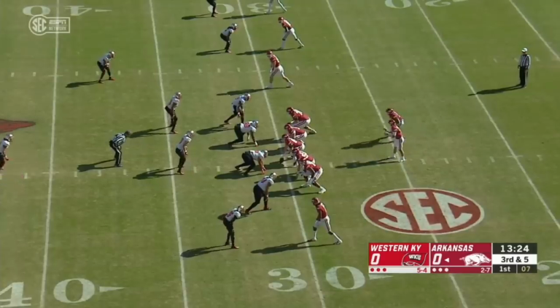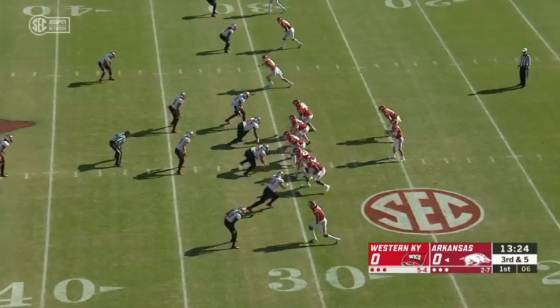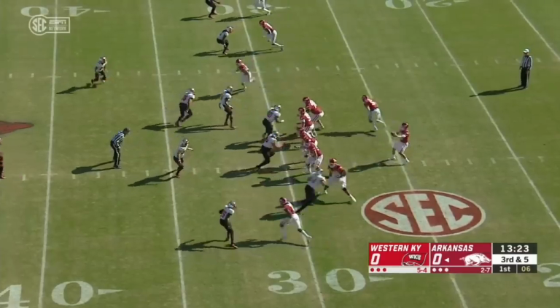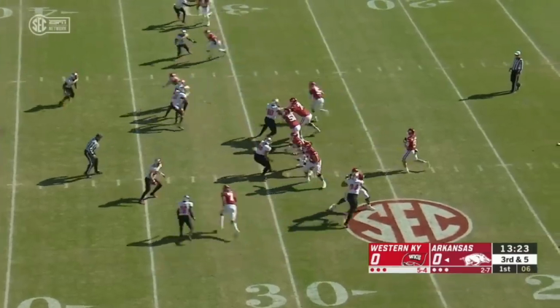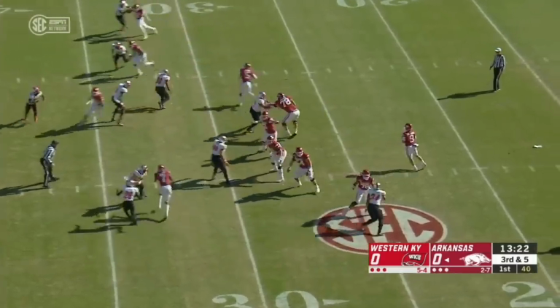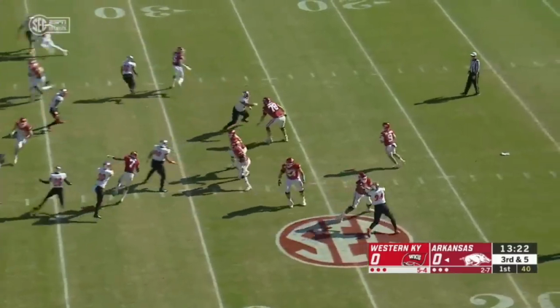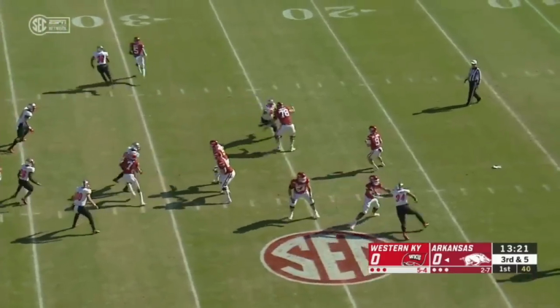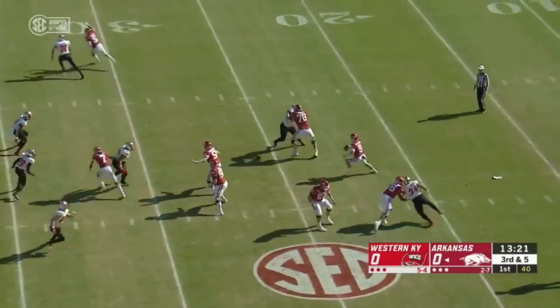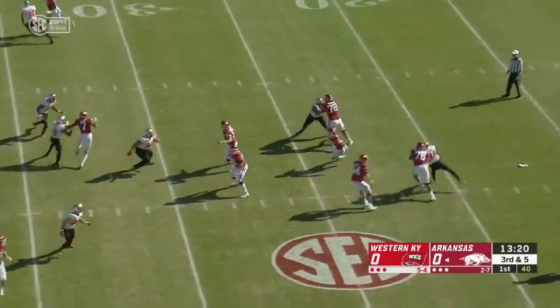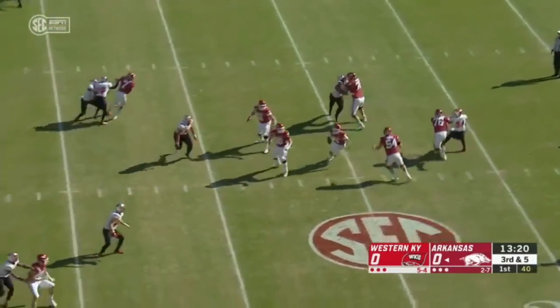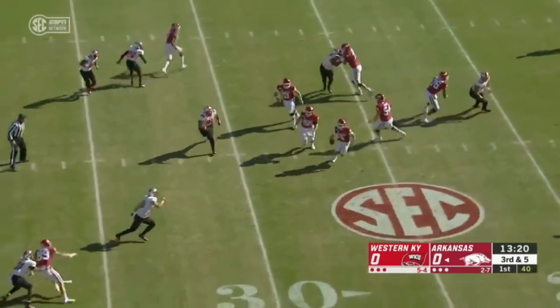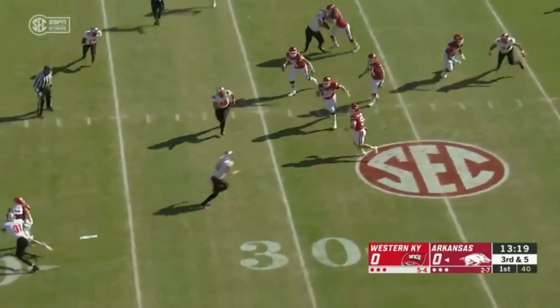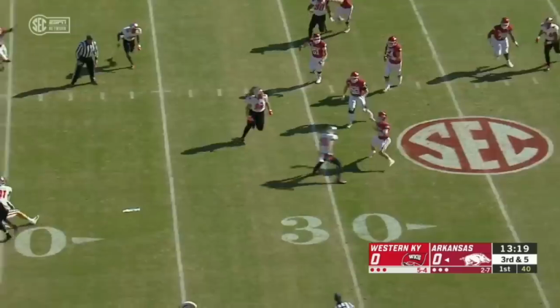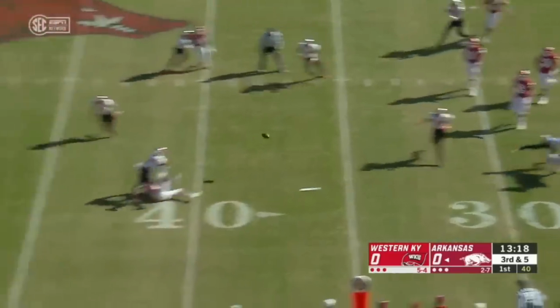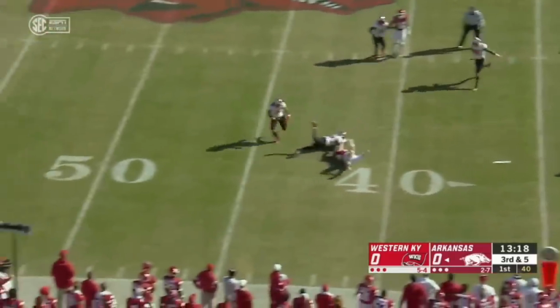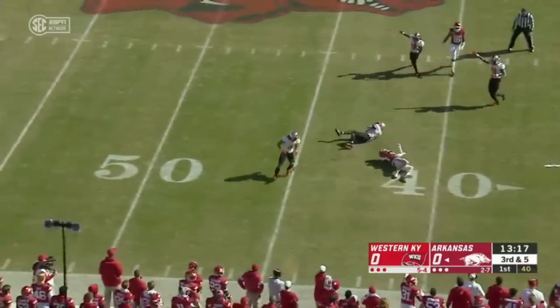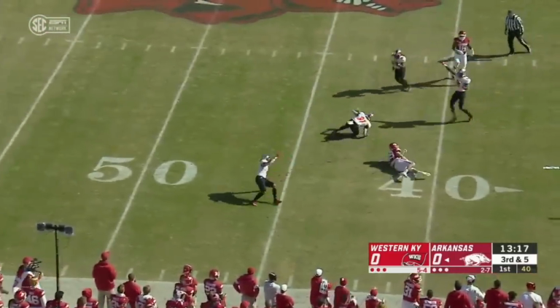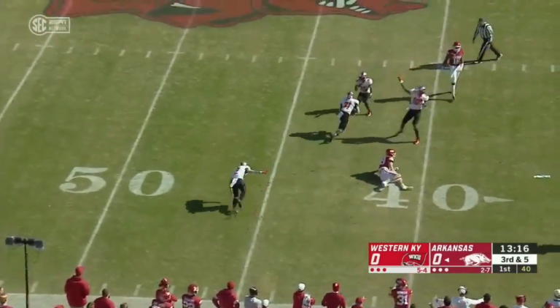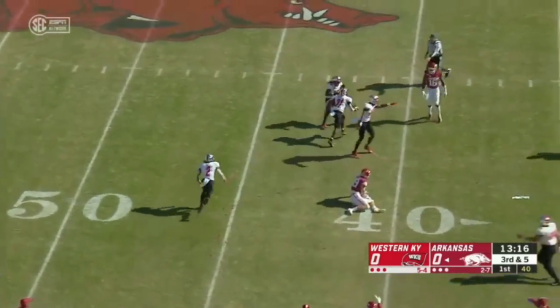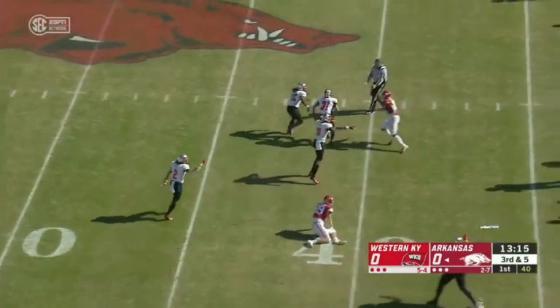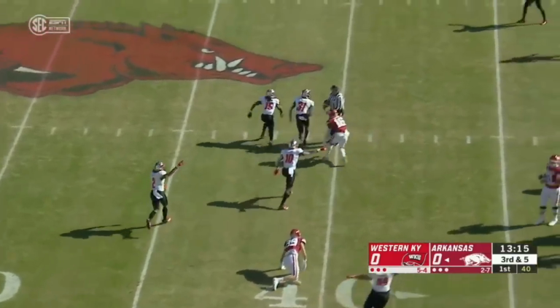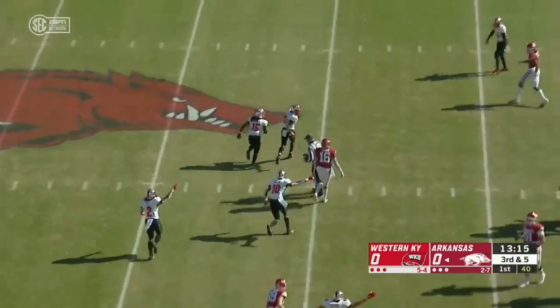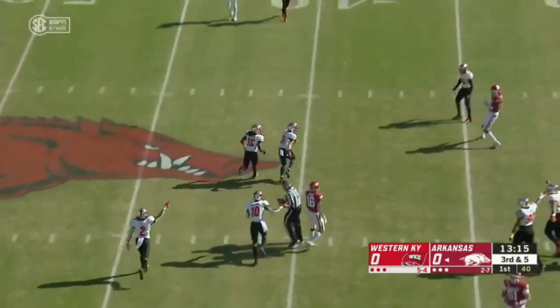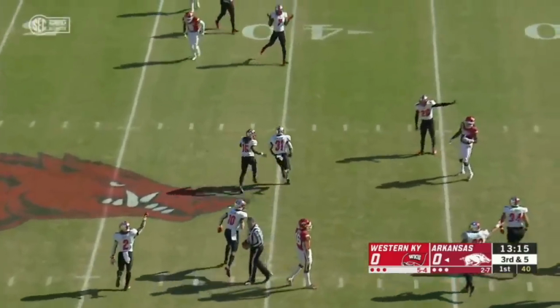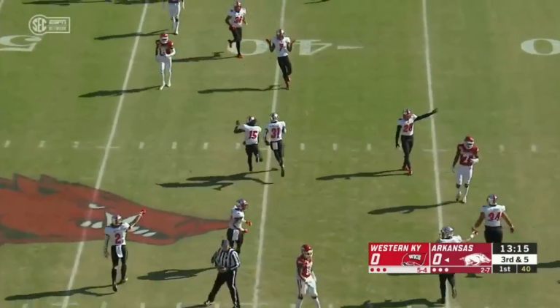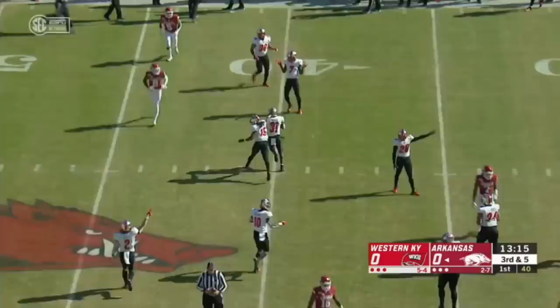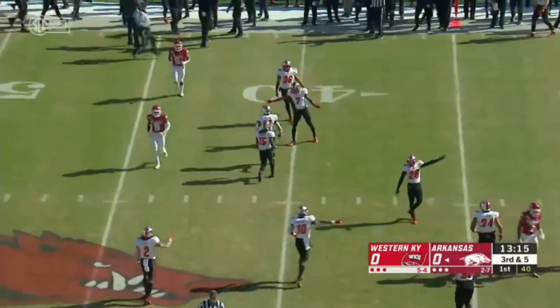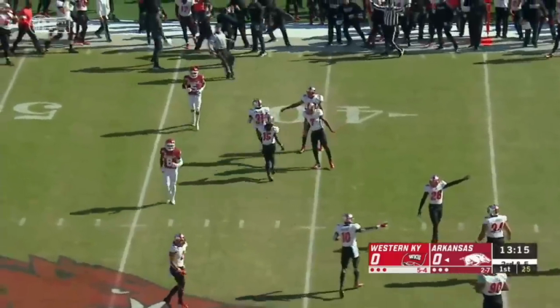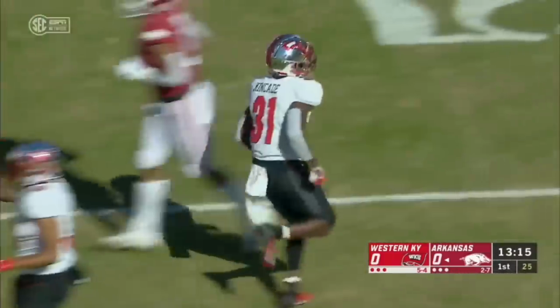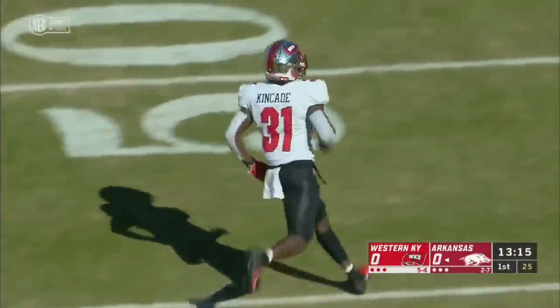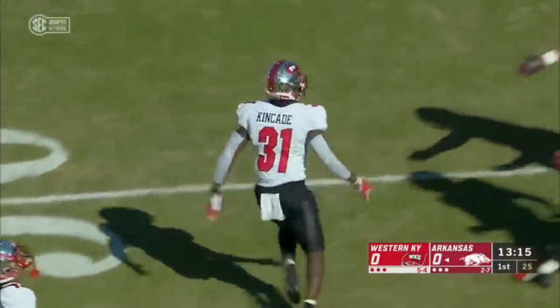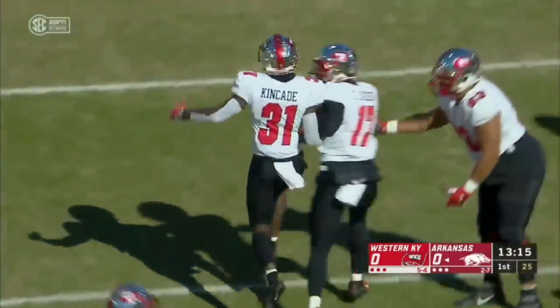Arkansas is 34% on third down this season. Plenty of time, great protection for John Stephens. He throws into traffic and that's picked off — Antoine Kincaid with his first interception of the season.